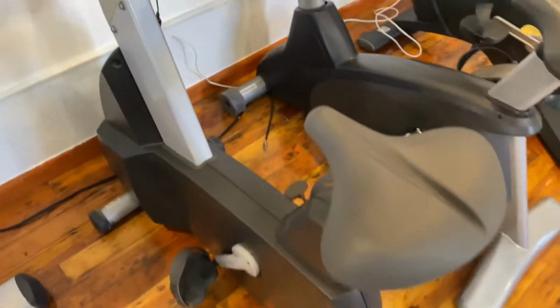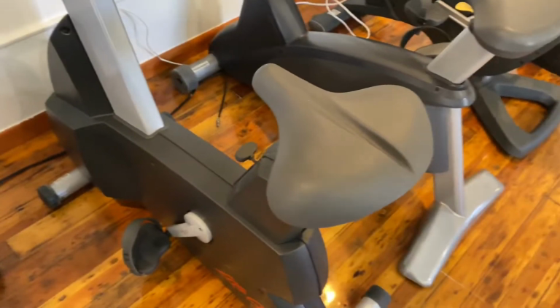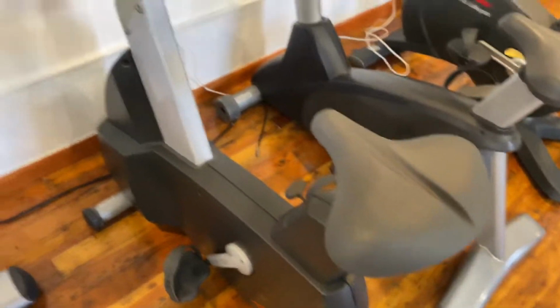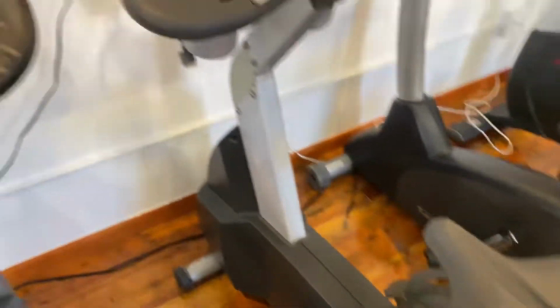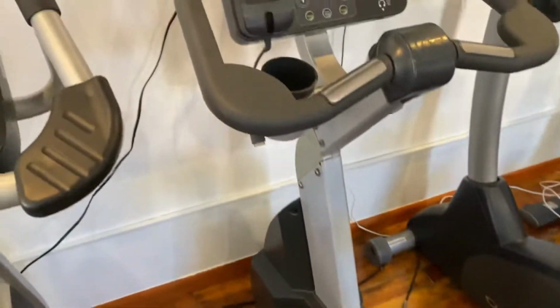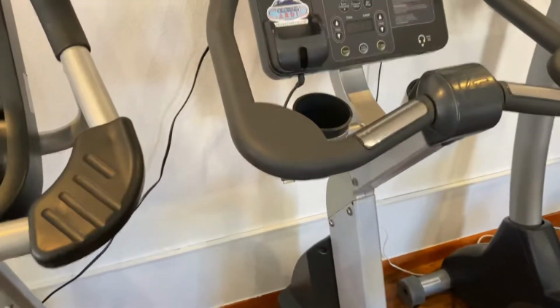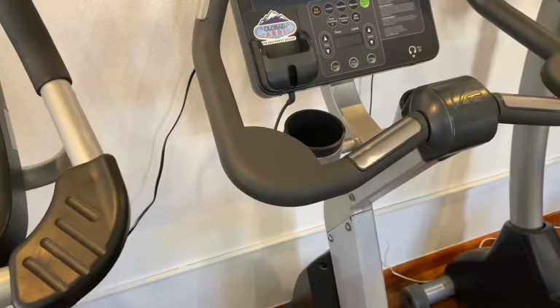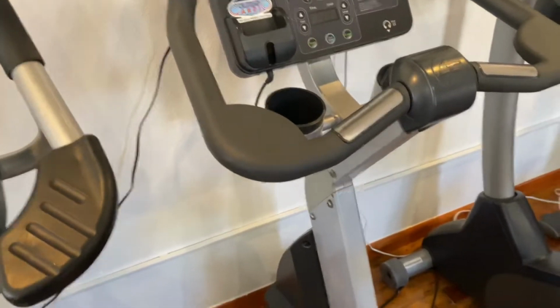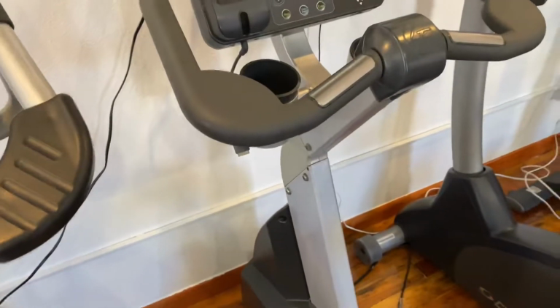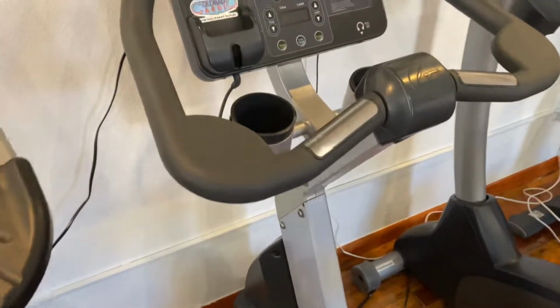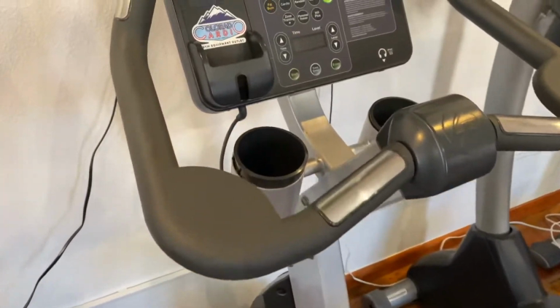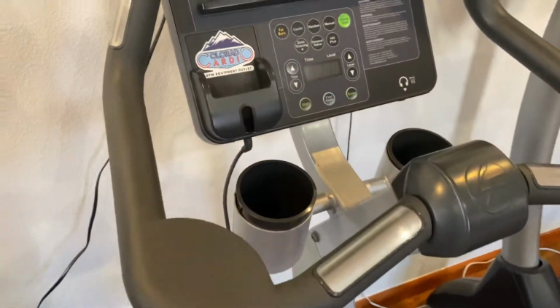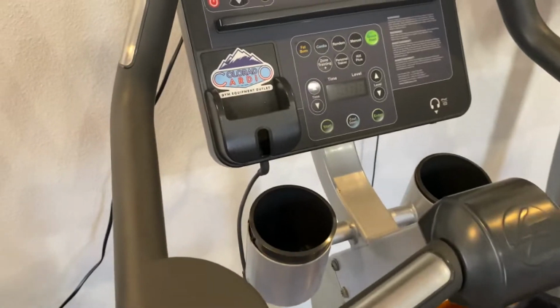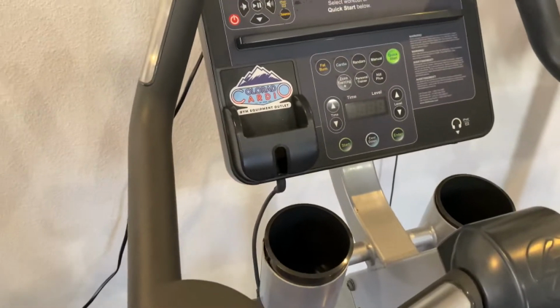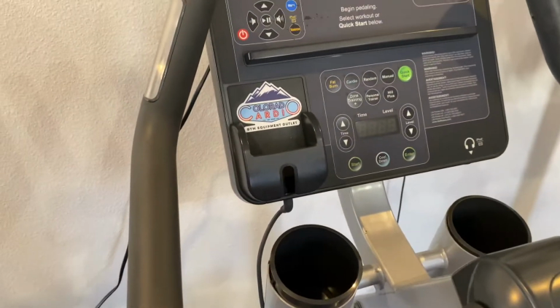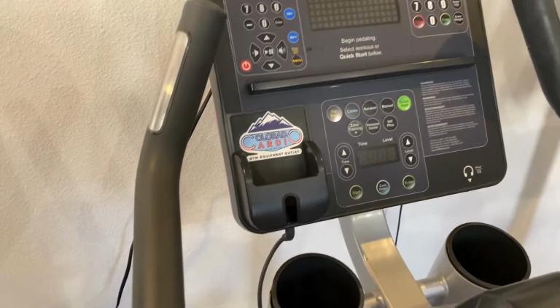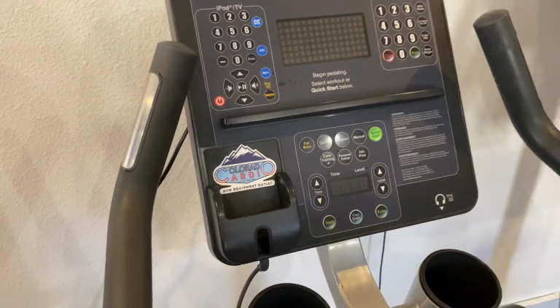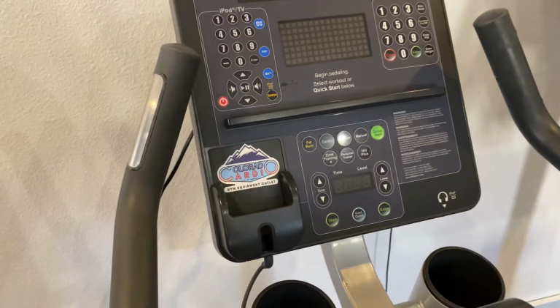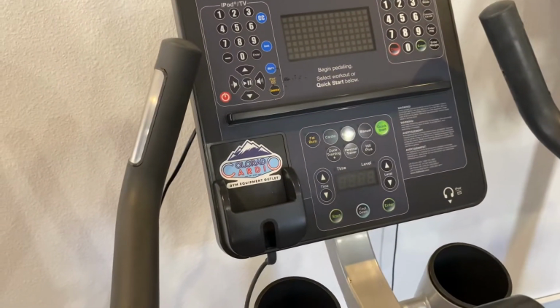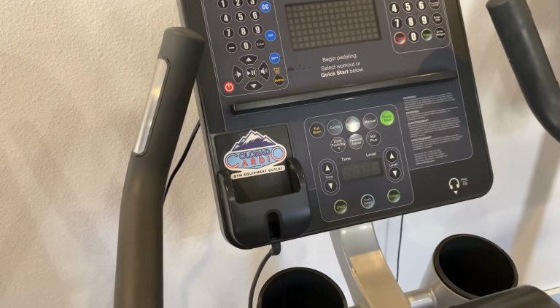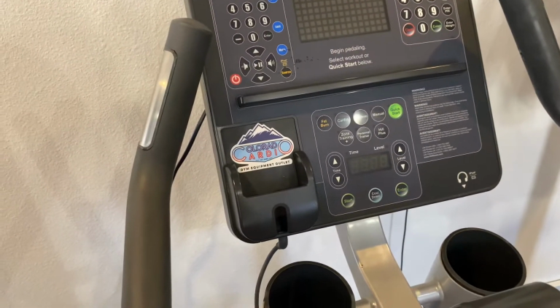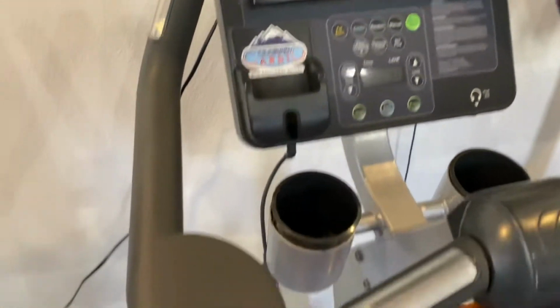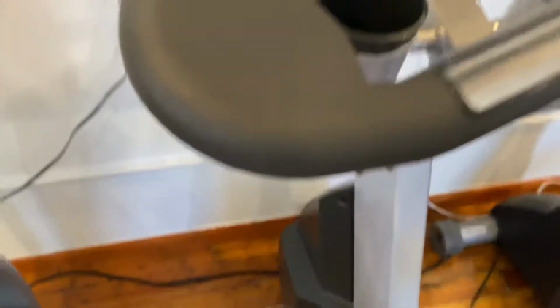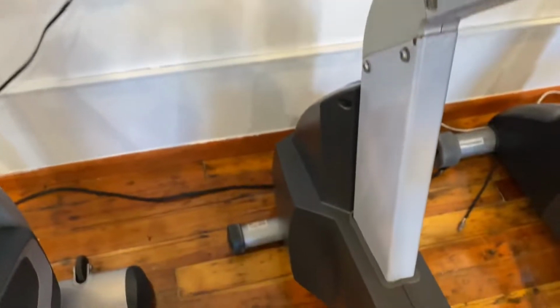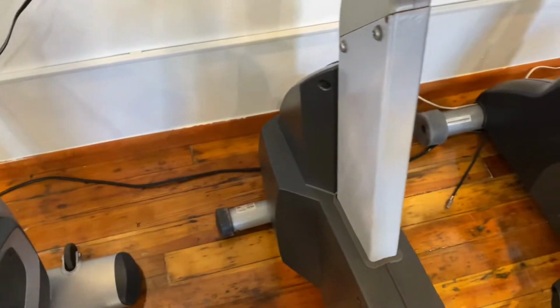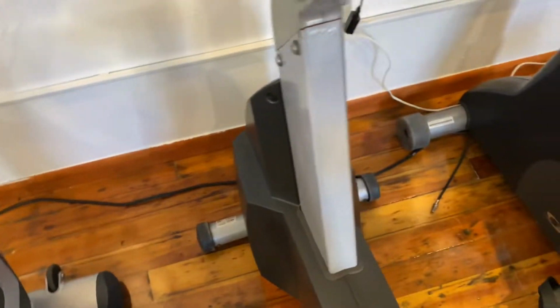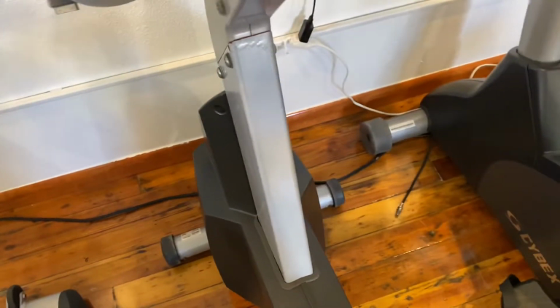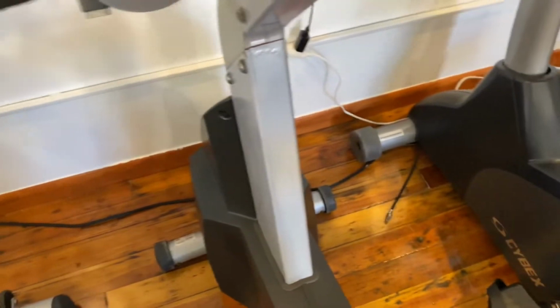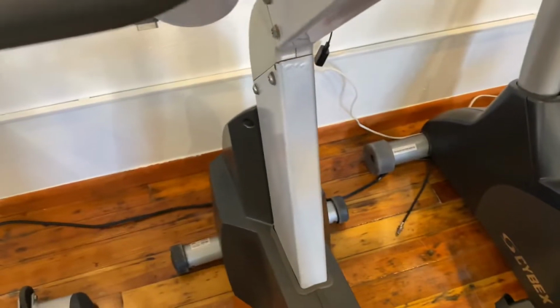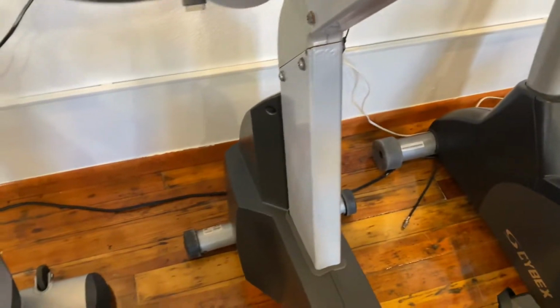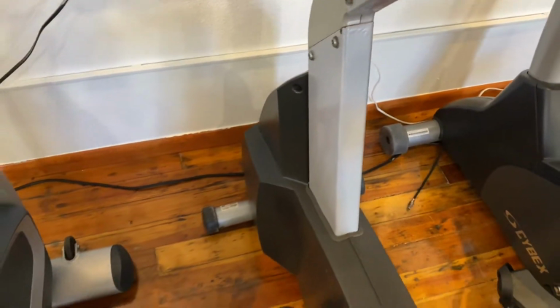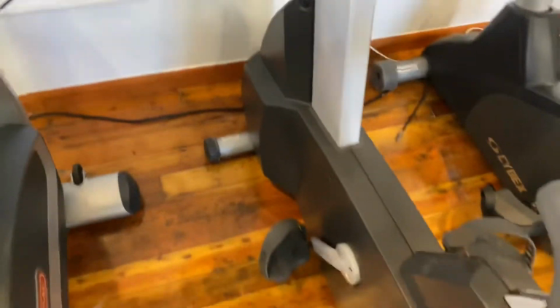This has 25 levels of resistance, it is 107 pounds, has a max user weight of 400 pounds, and has wheels up front on both sides for easy moving.